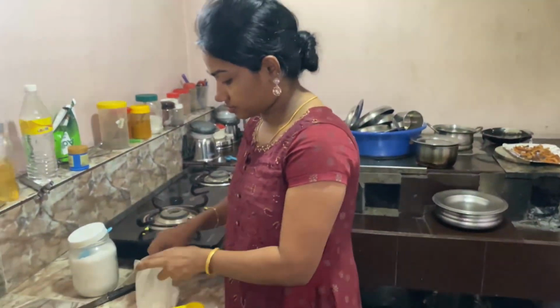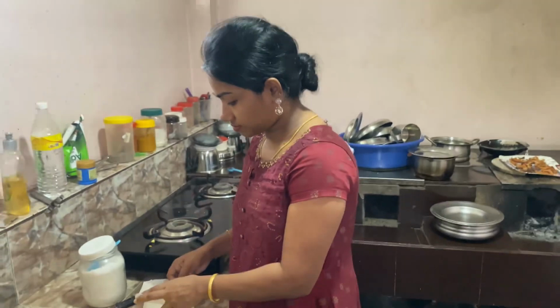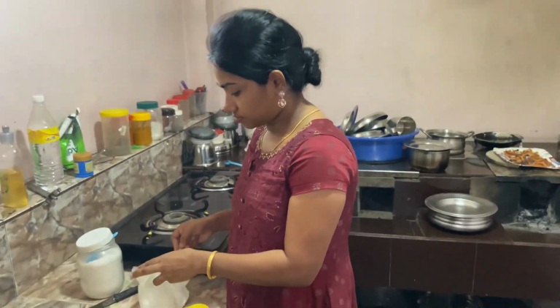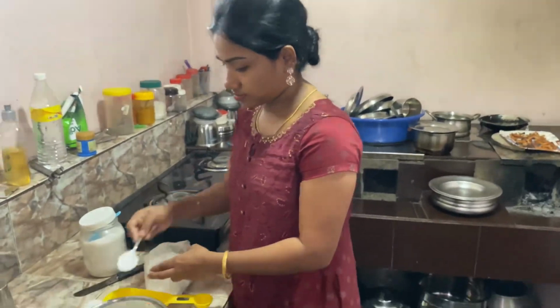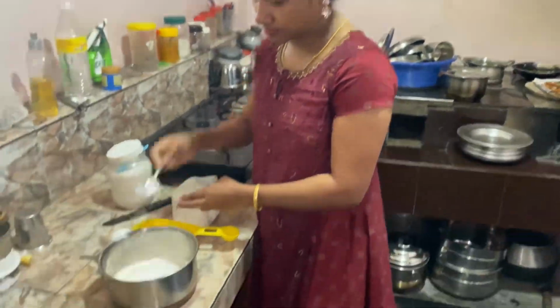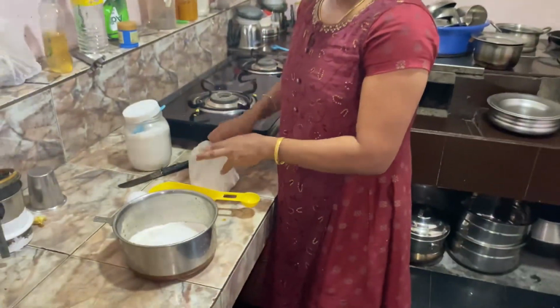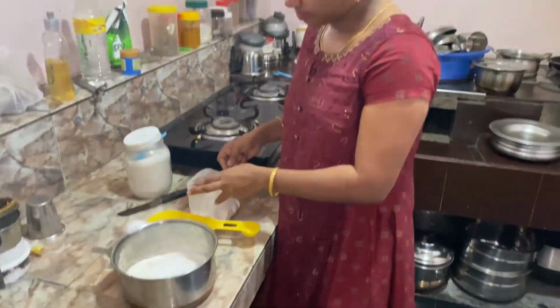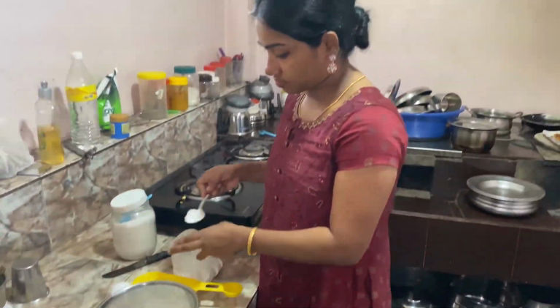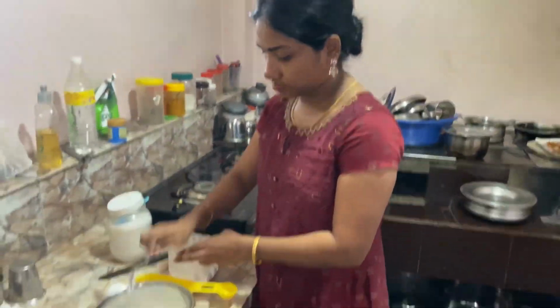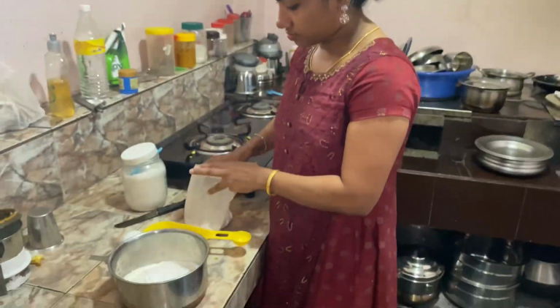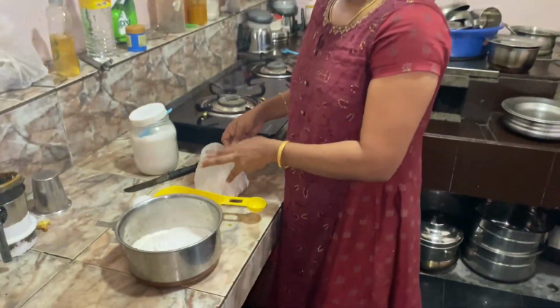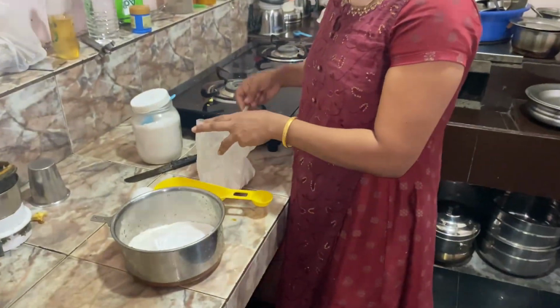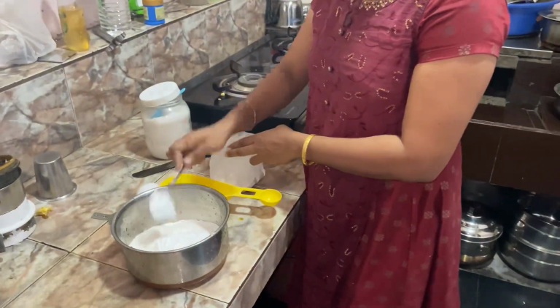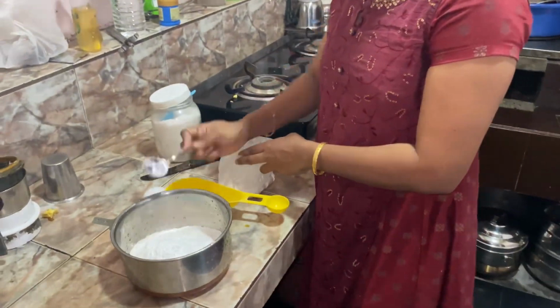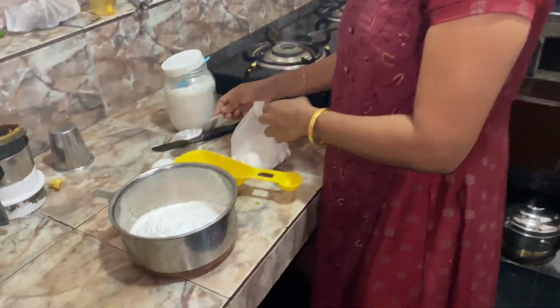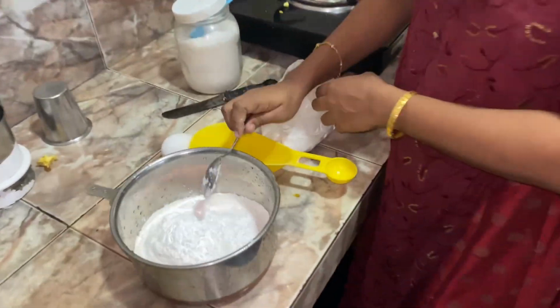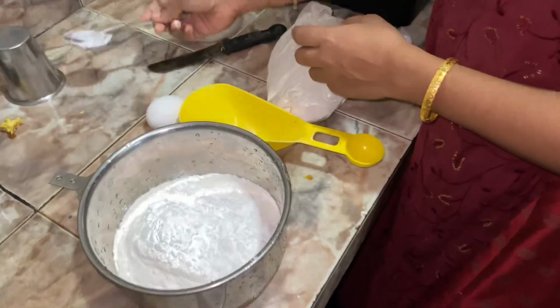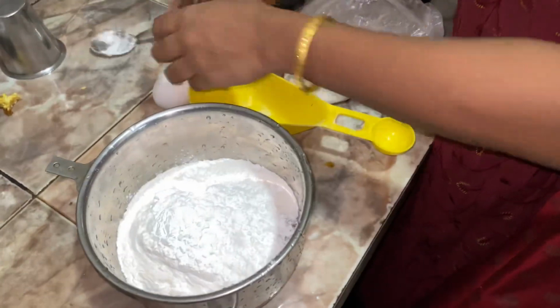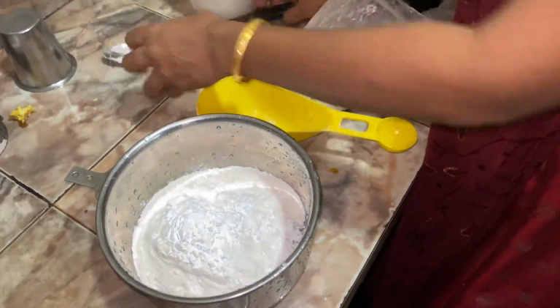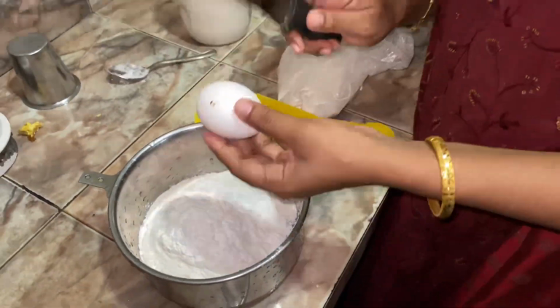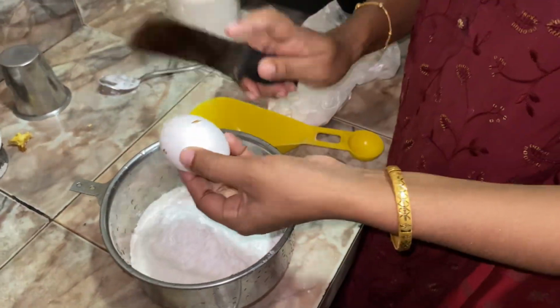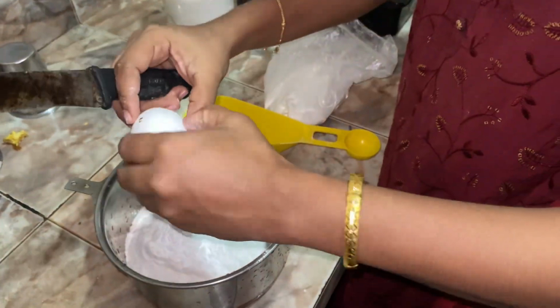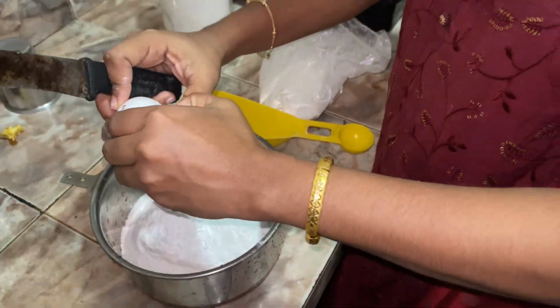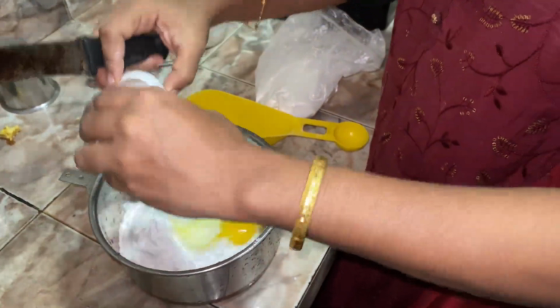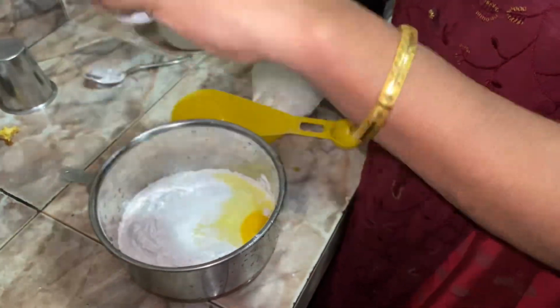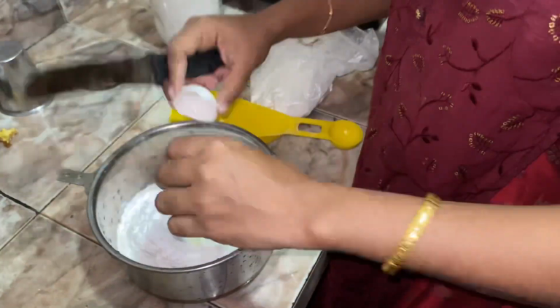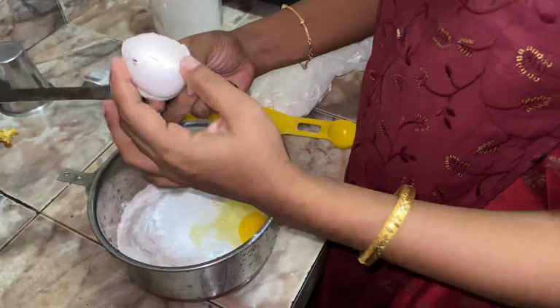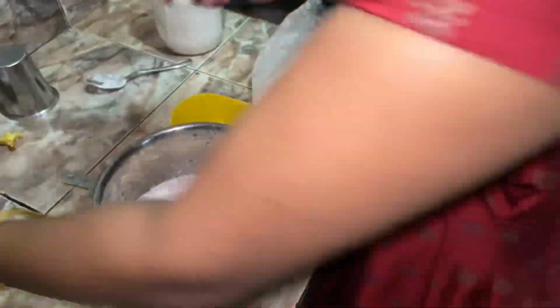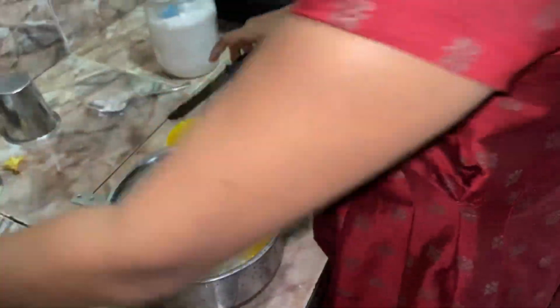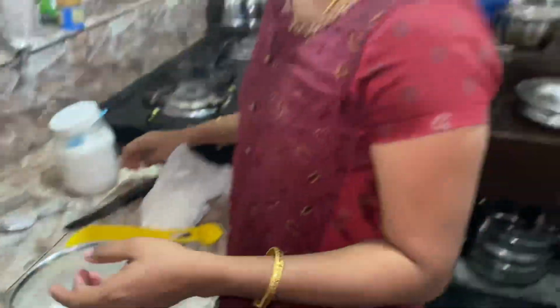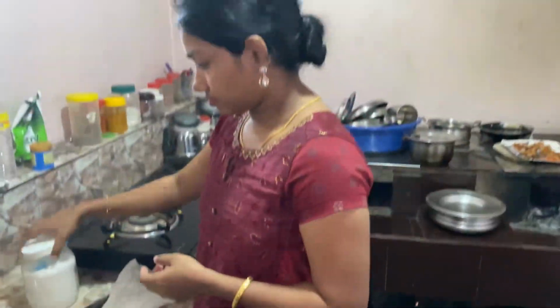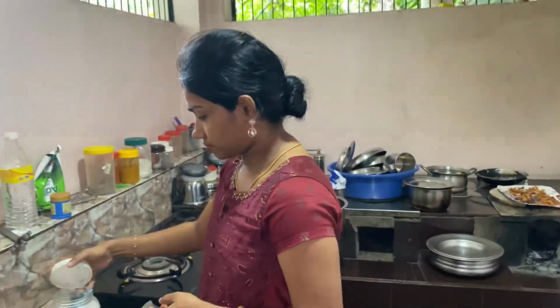It will be used overnight in the fridge. We are going to cook this overnight. We are going to cook the chicken.